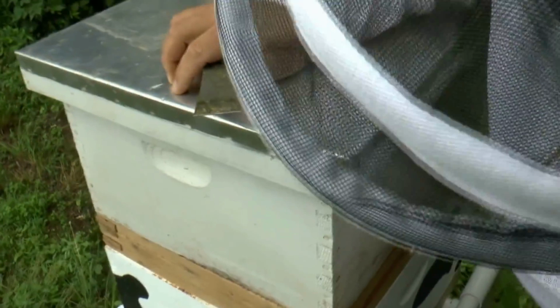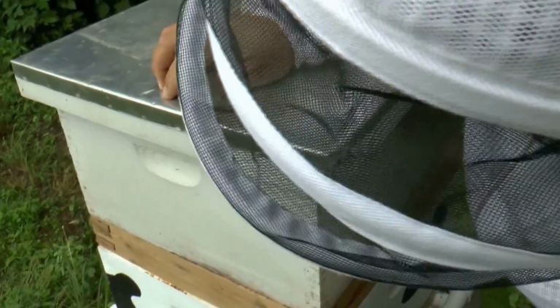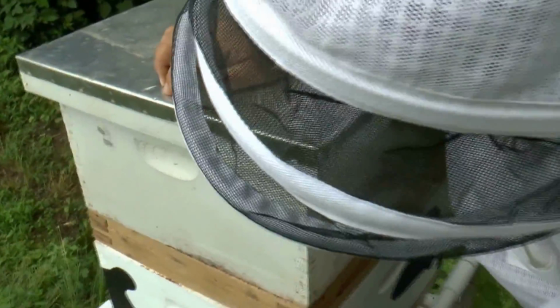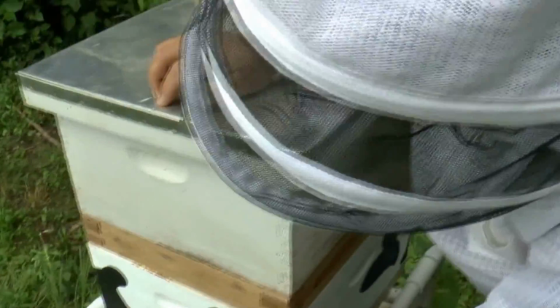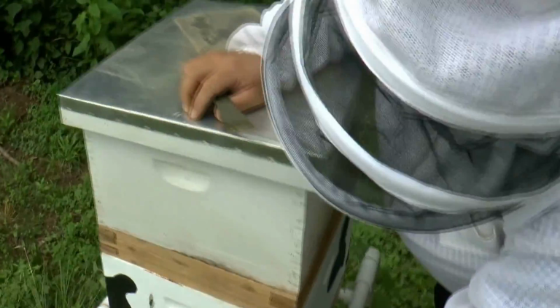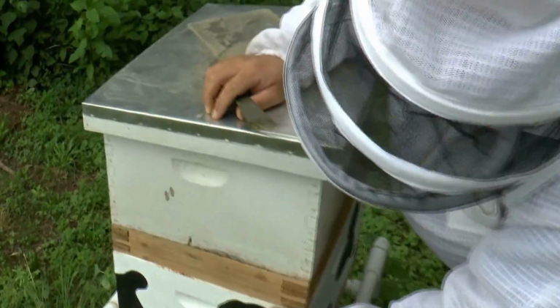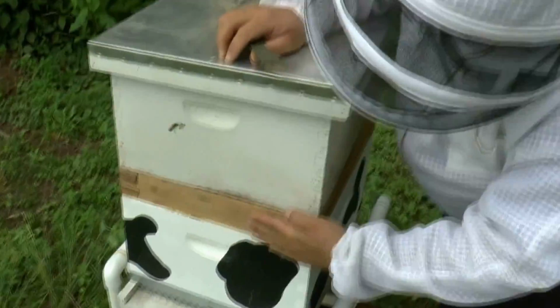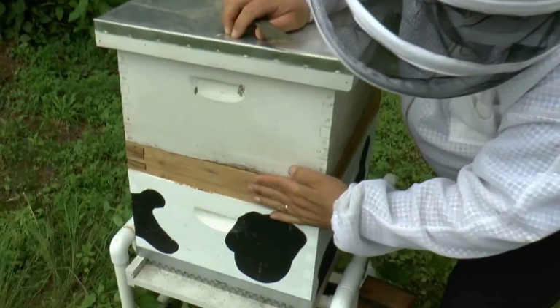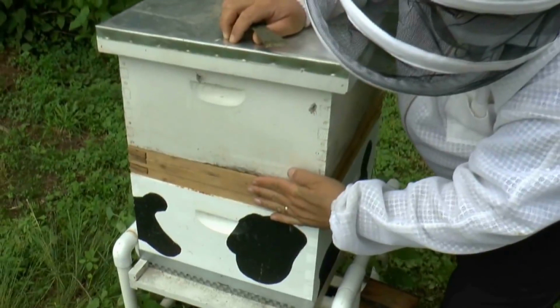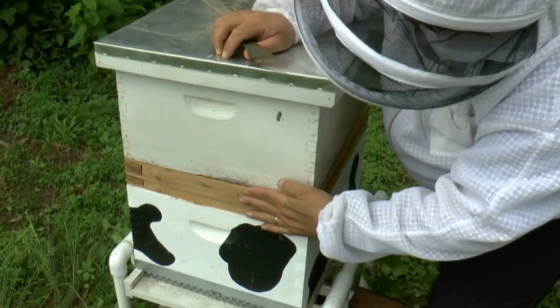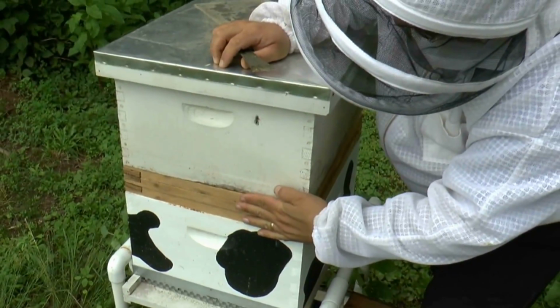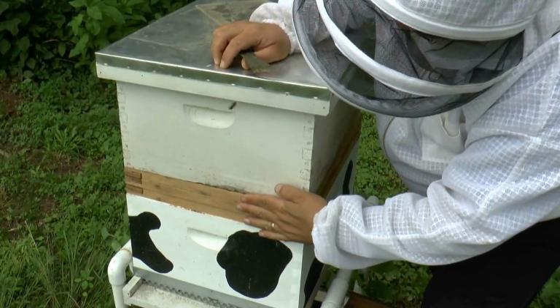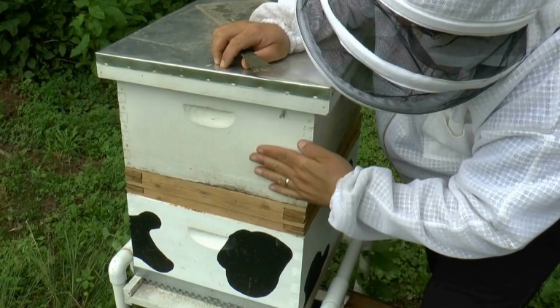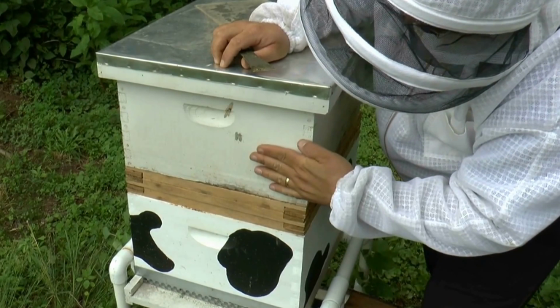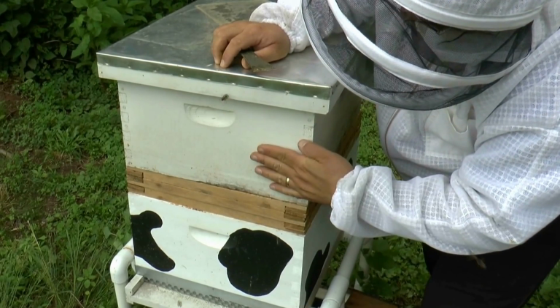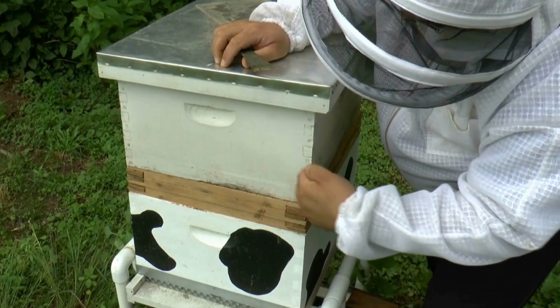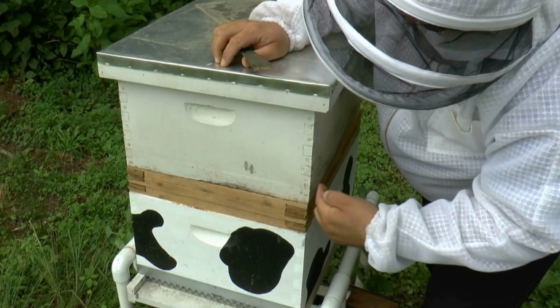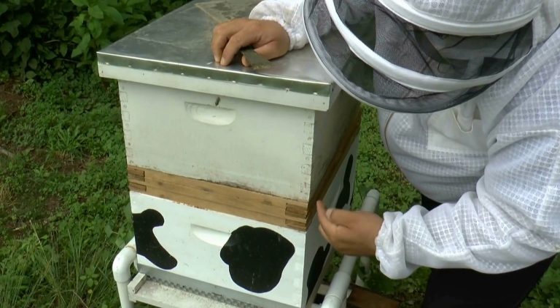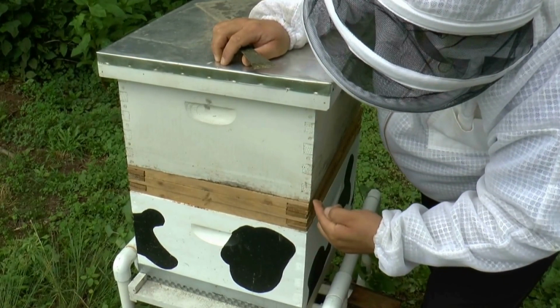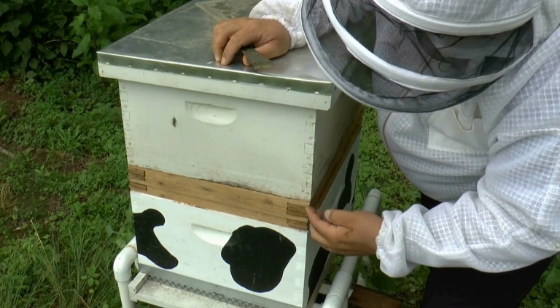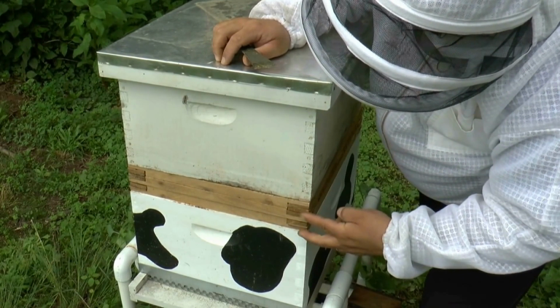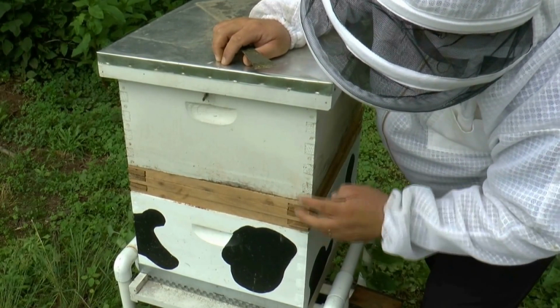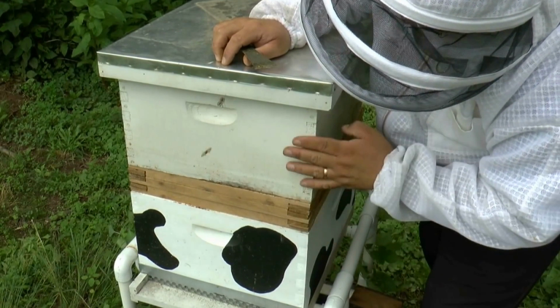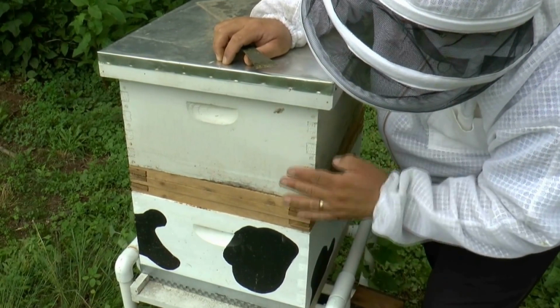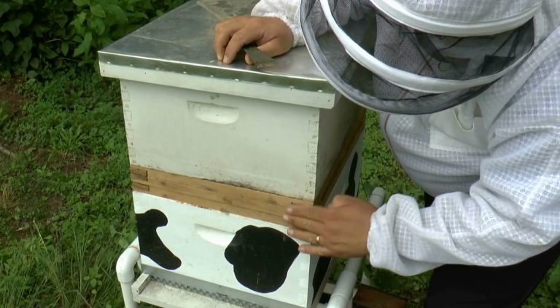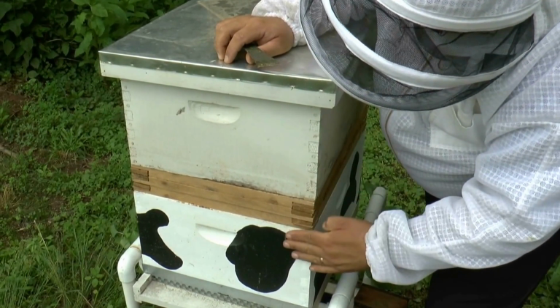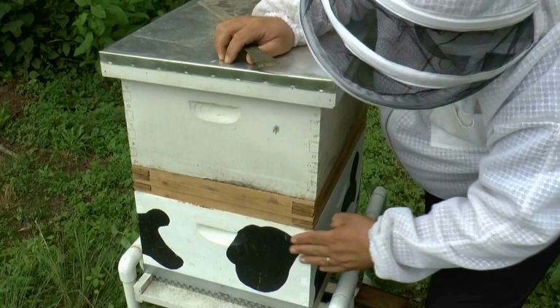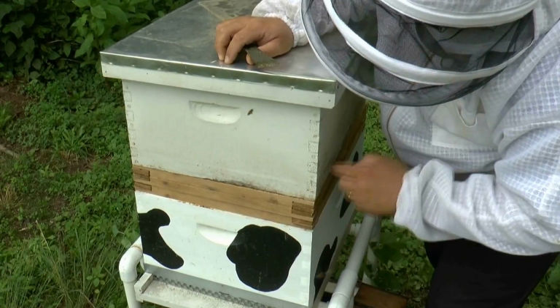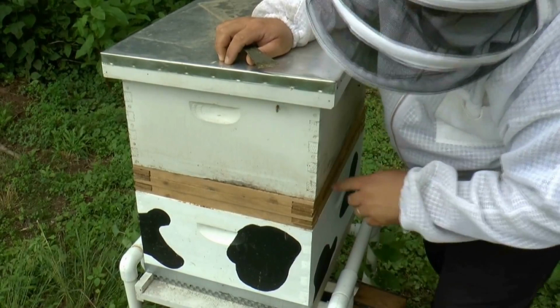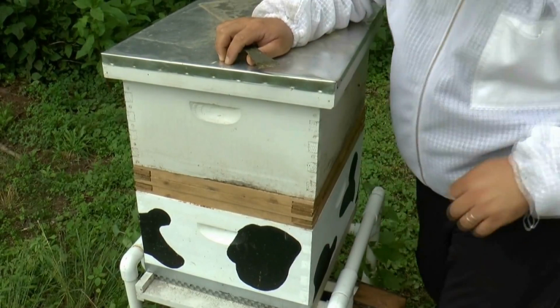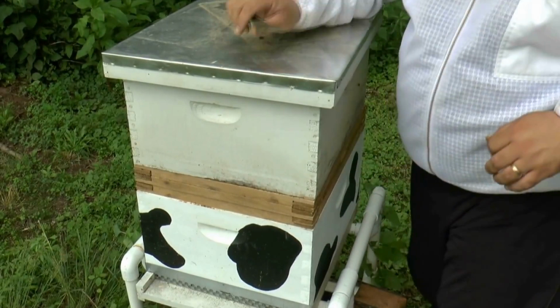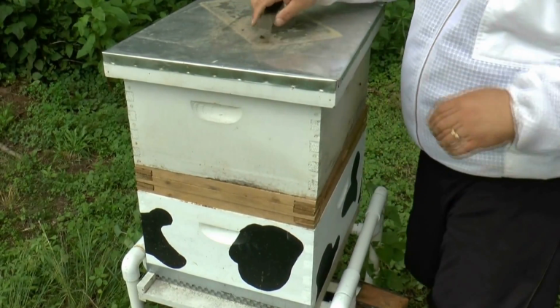This two-hive configuration has one hive, a center box with two screens, and a top hive with a back entrance out behind it. I'm going to pick the top box off so you can see what it looks like and also show you that back entrance.